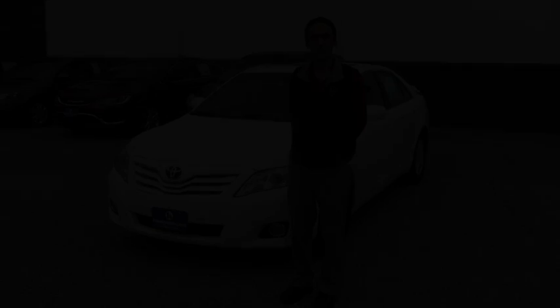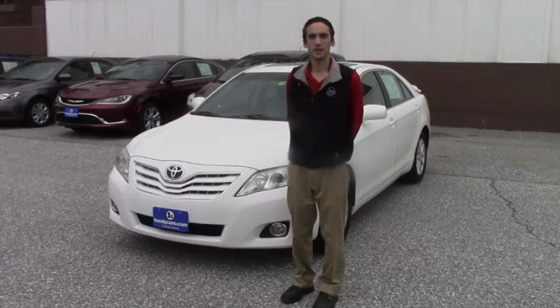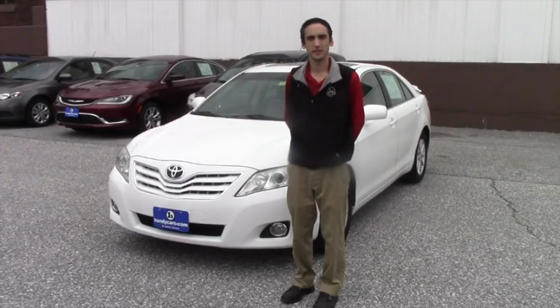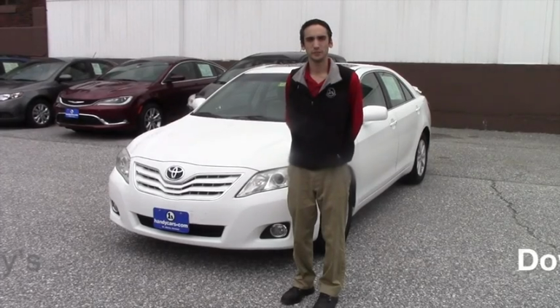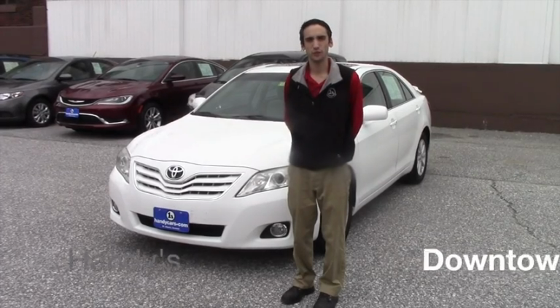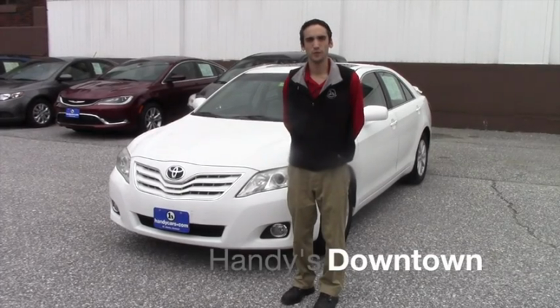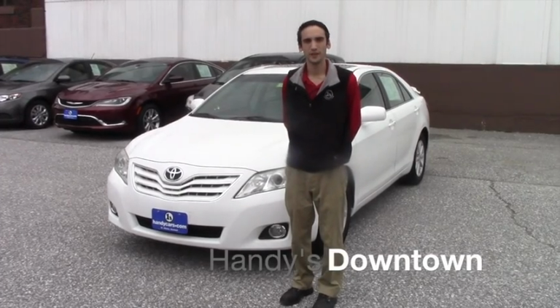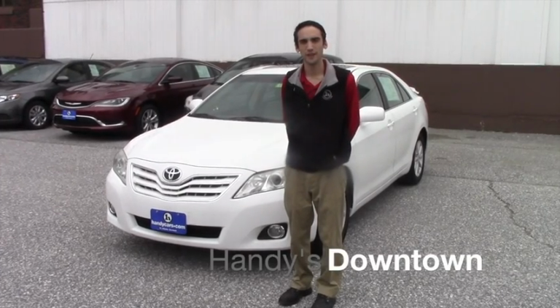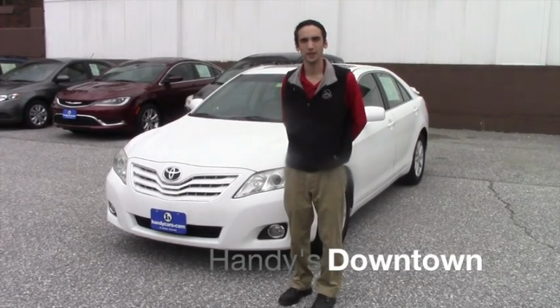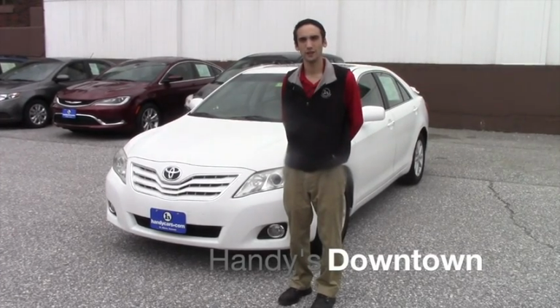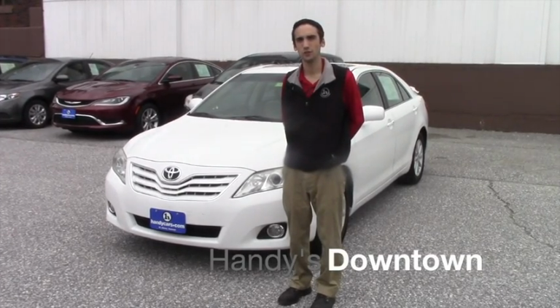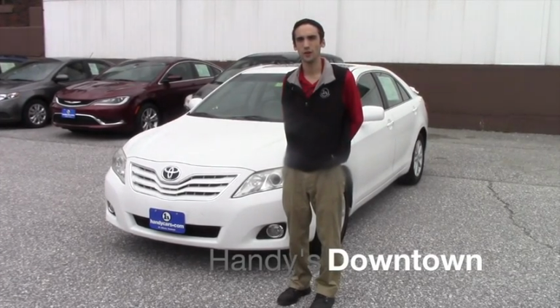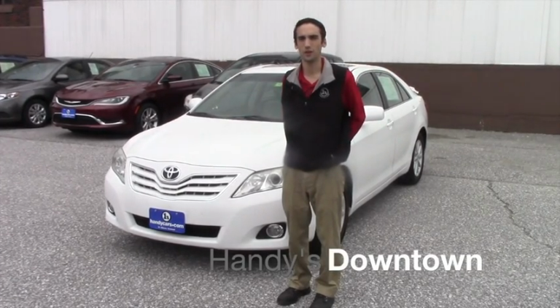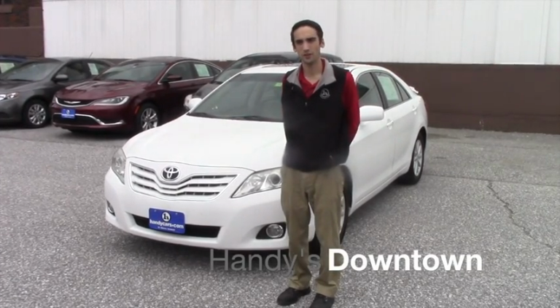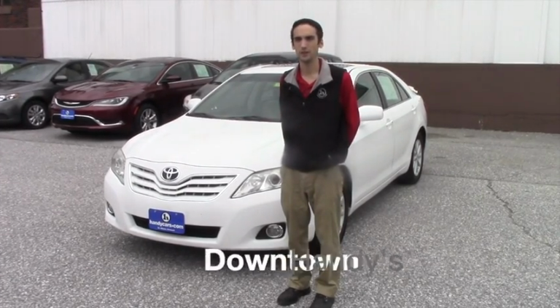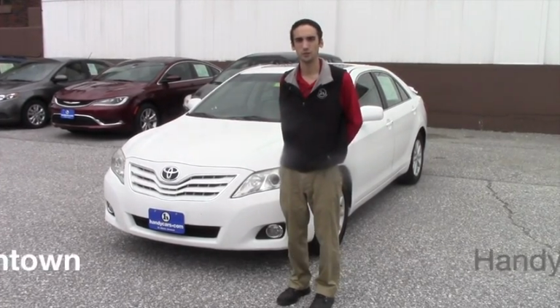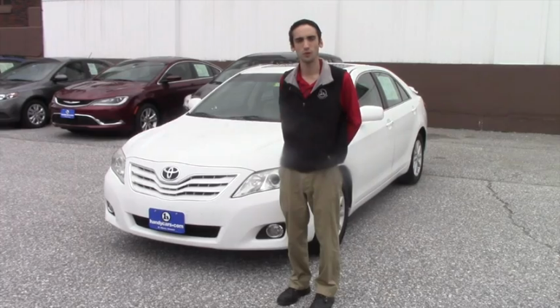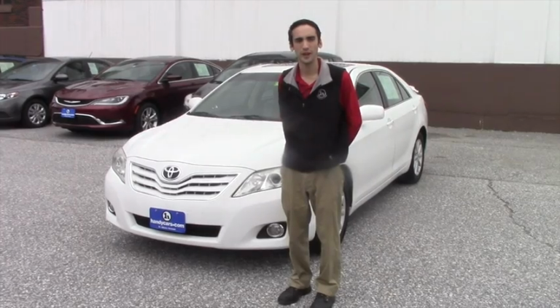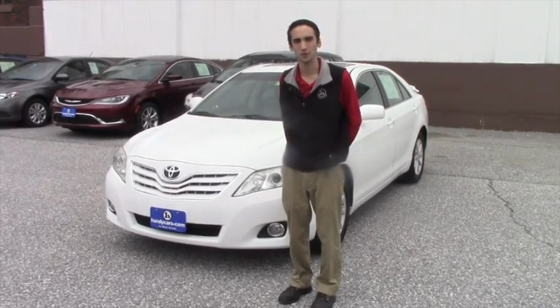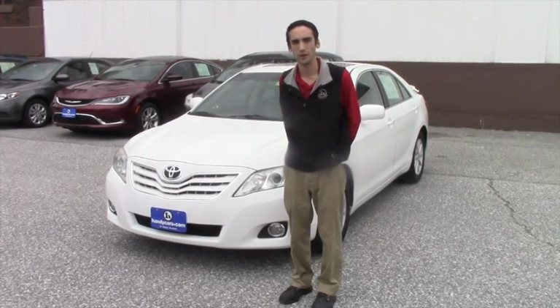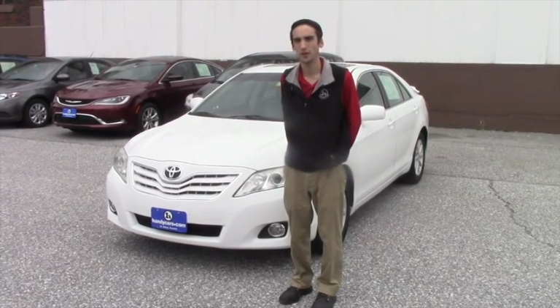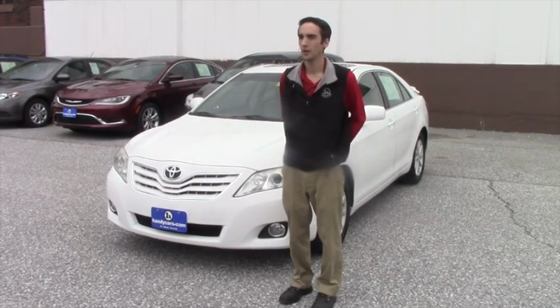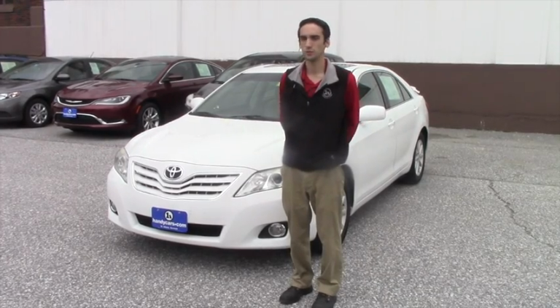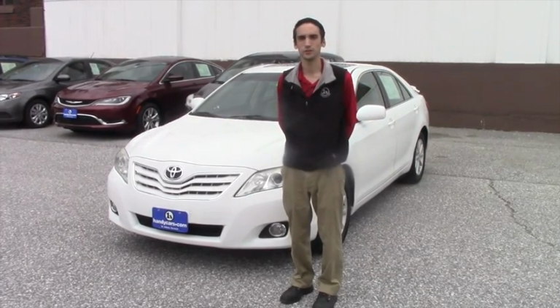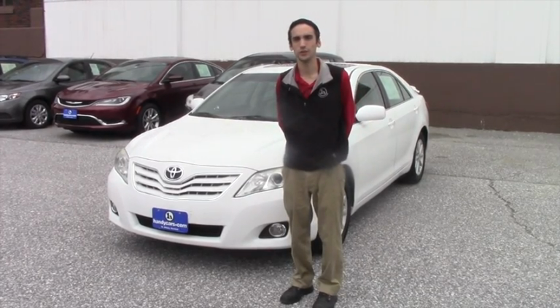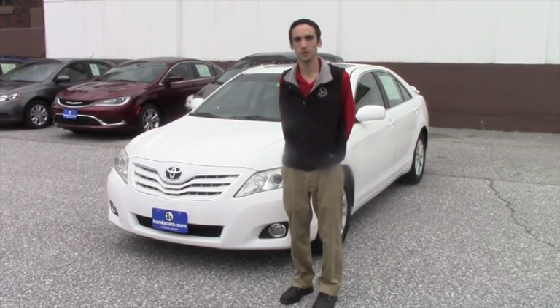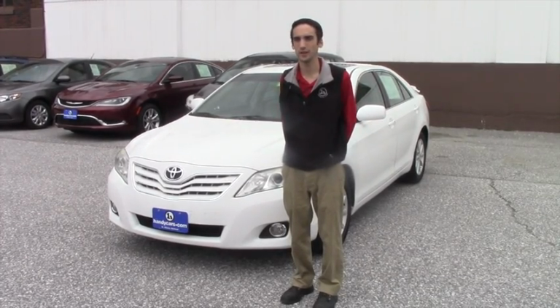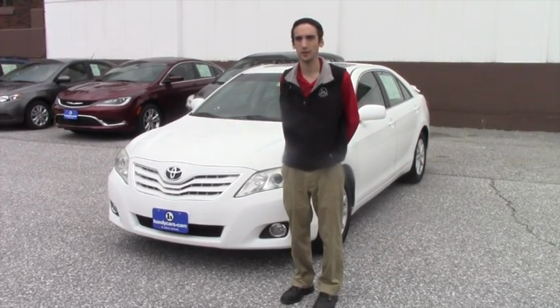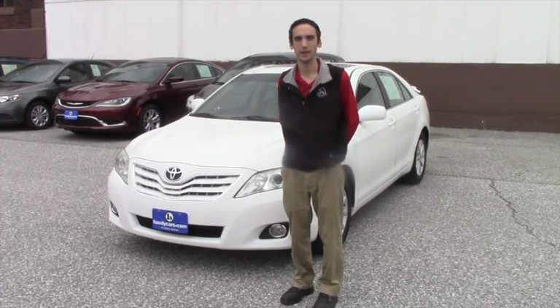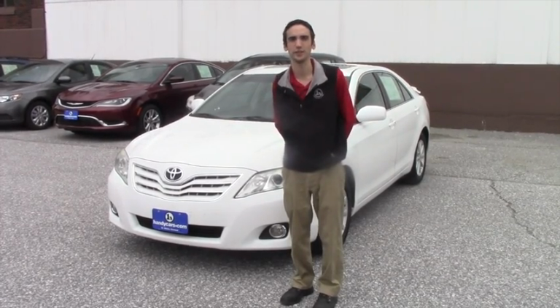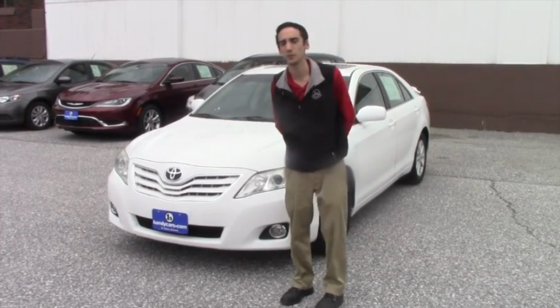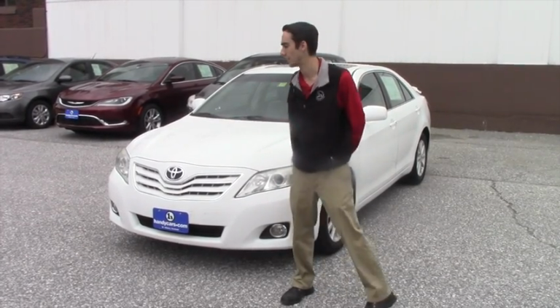Hello Janessa, this is Matthew Riemann from Handy Downtown. I know you inquired on a Corolla we had a little while ago. Just wanted to show you this 2010 Camry XLE we got in.